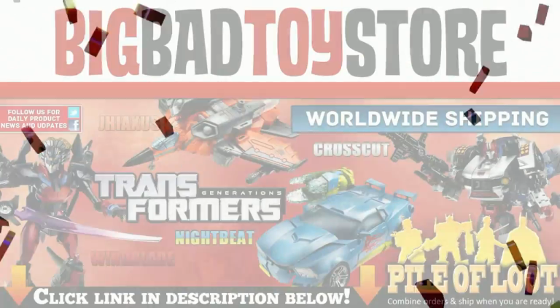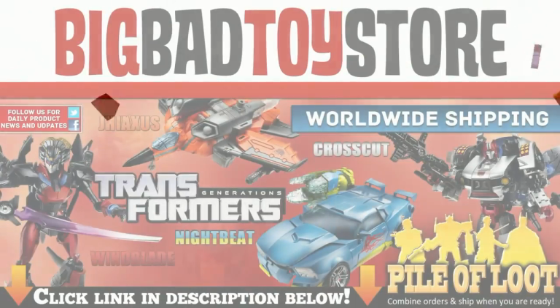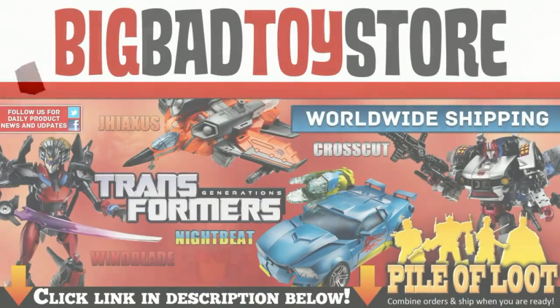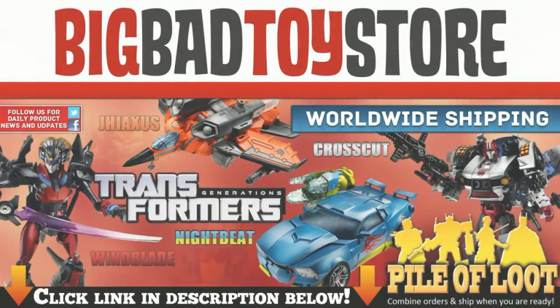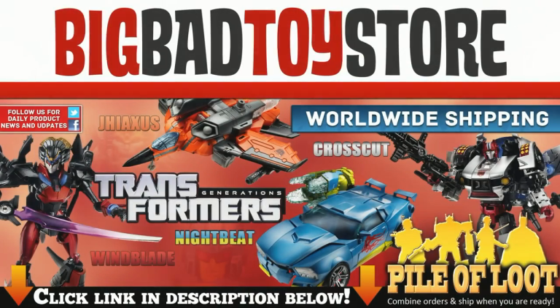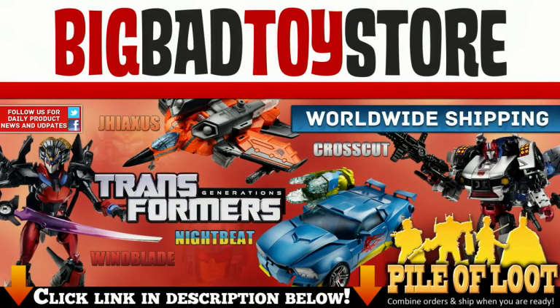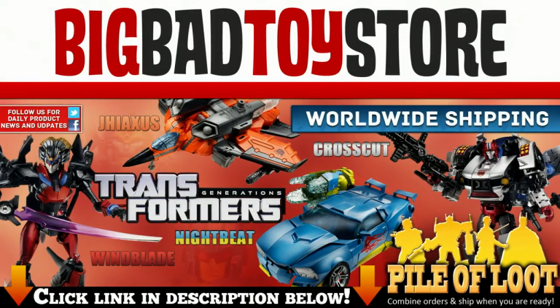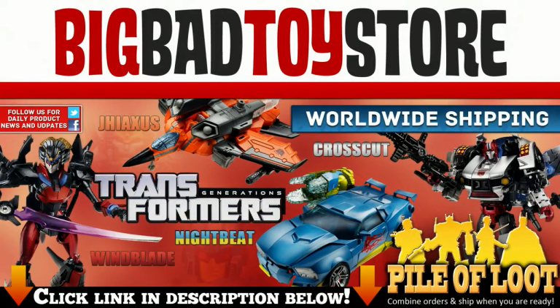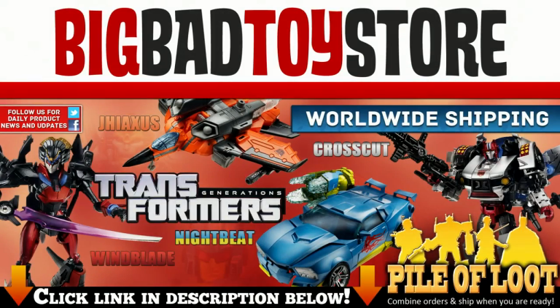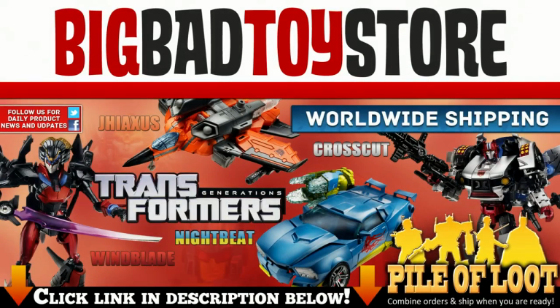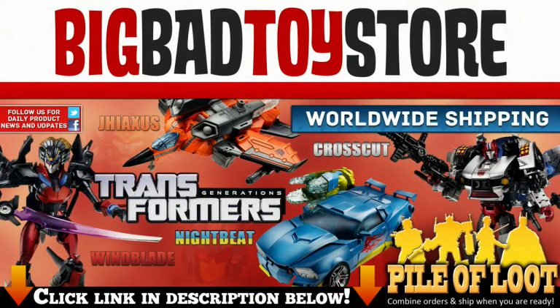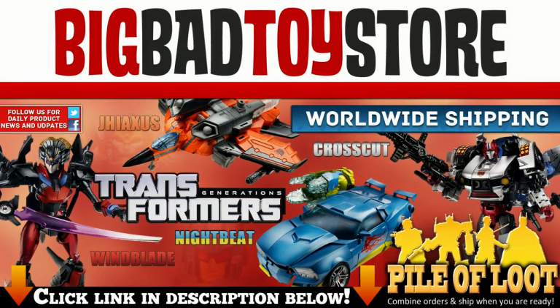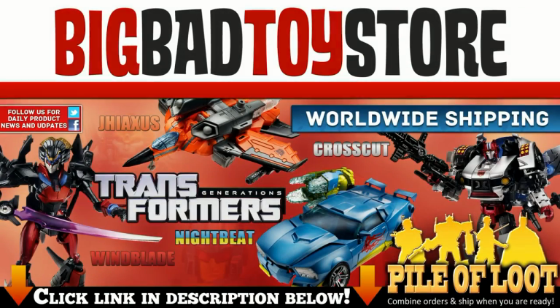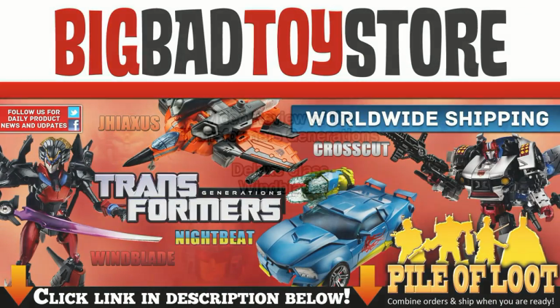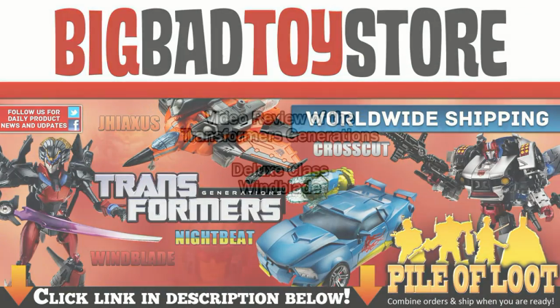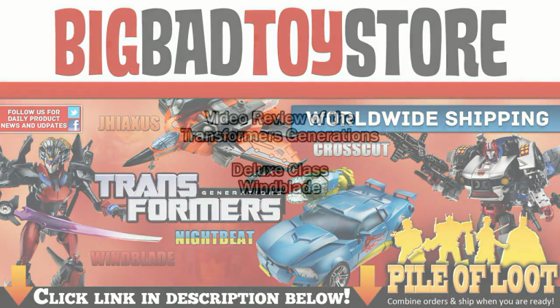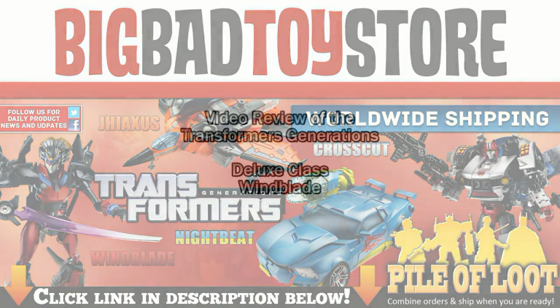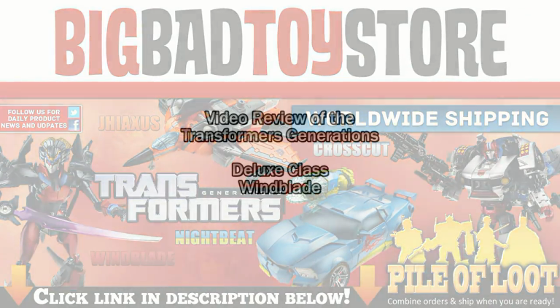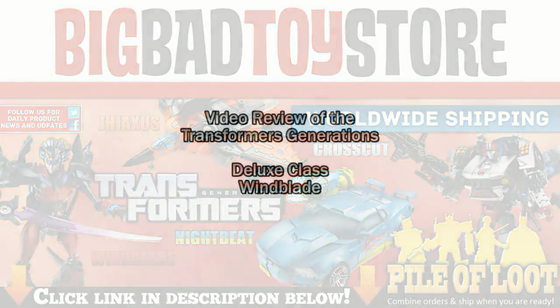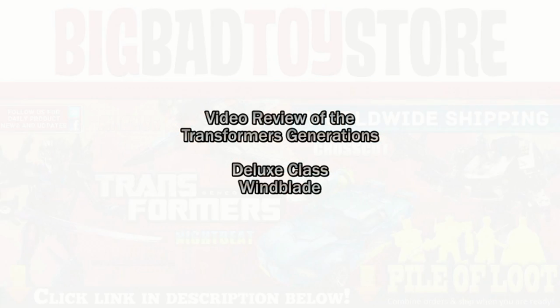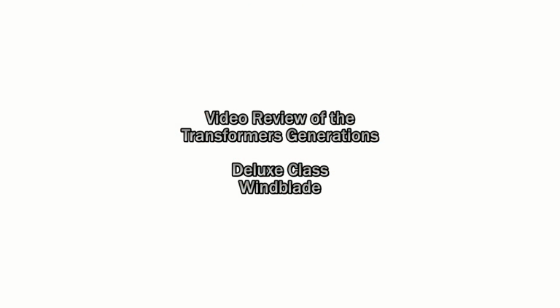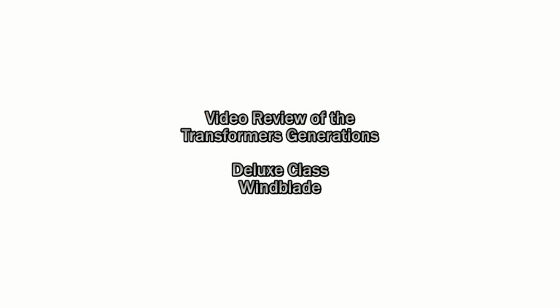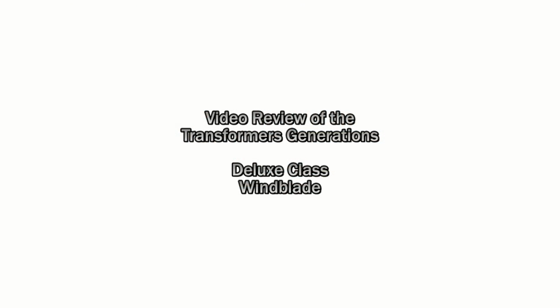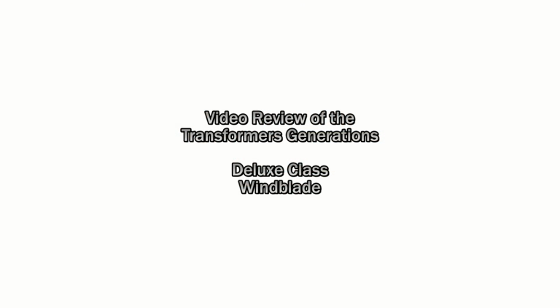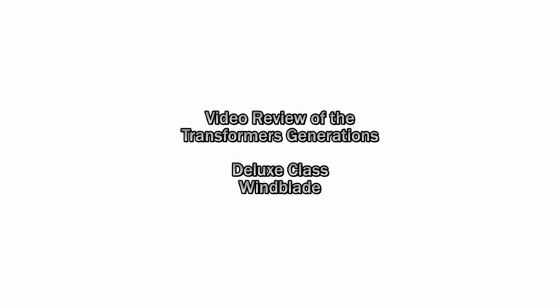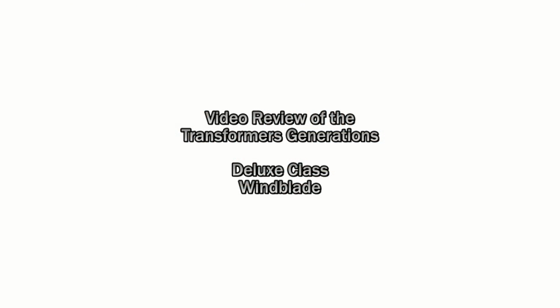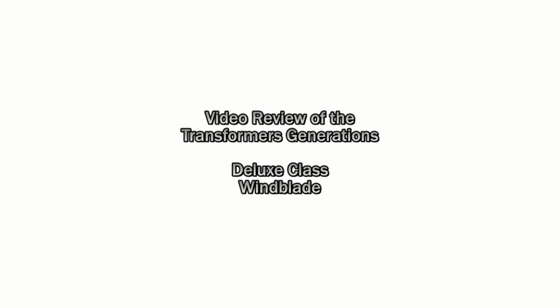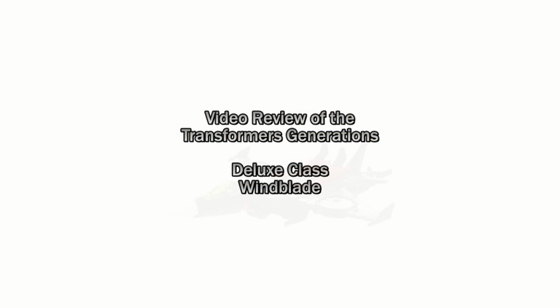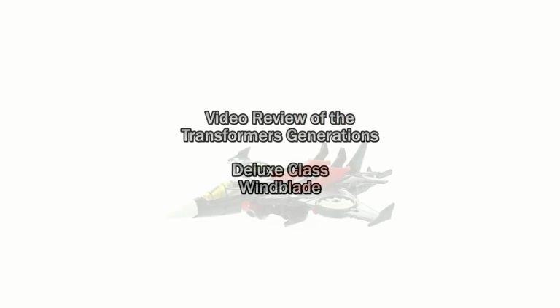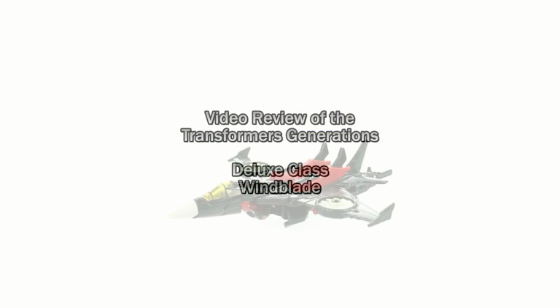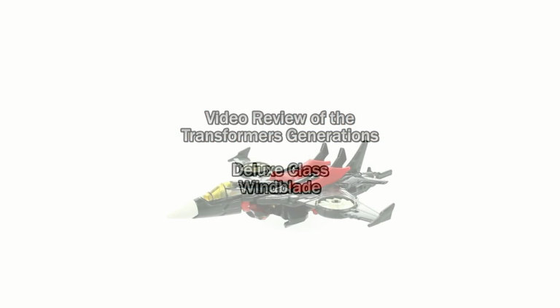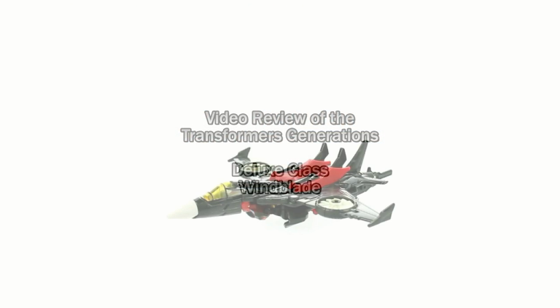Transformers! Defenders of truth! Robots who fight in disguise! Thanks for tuning in.